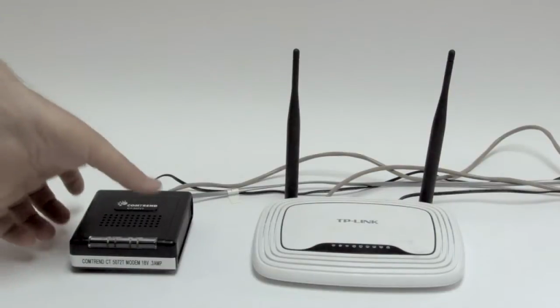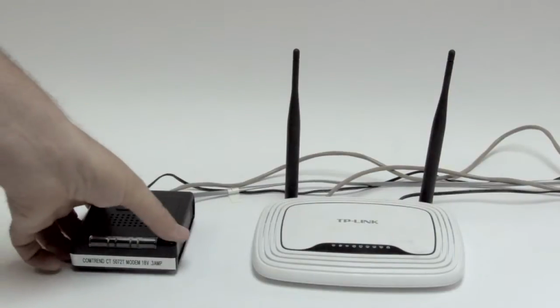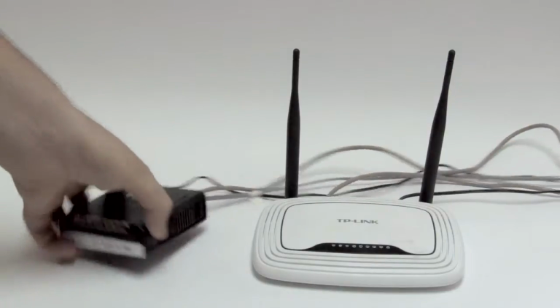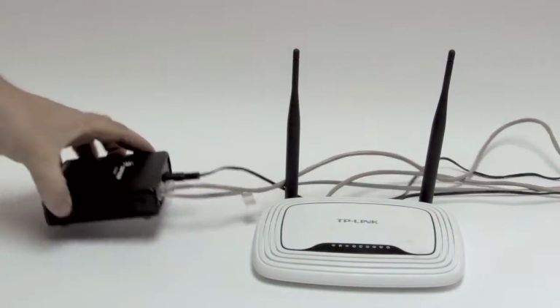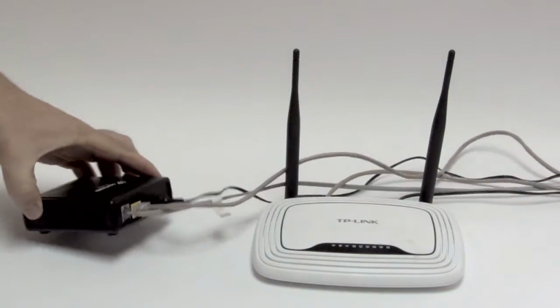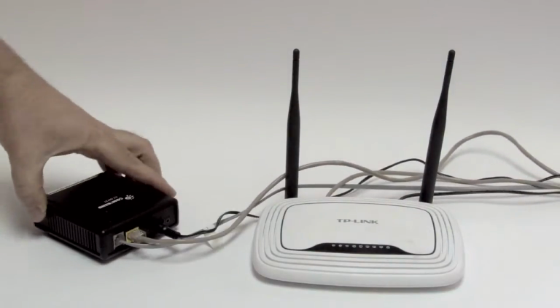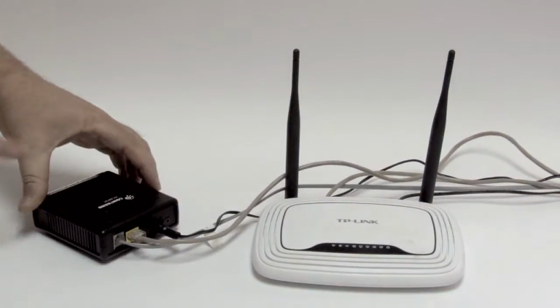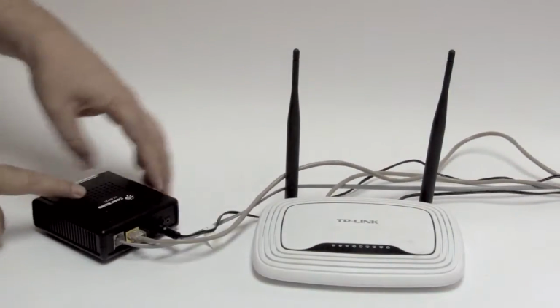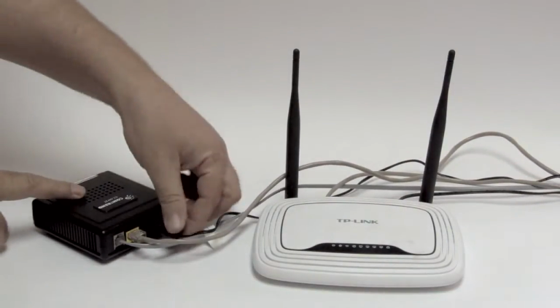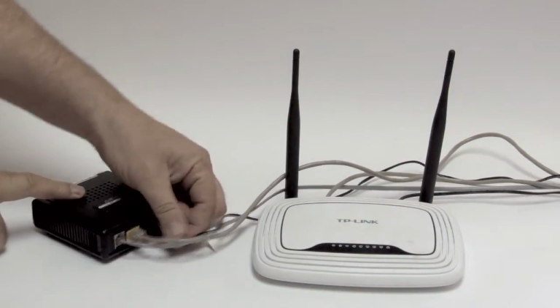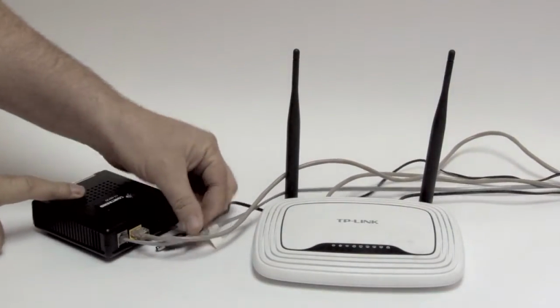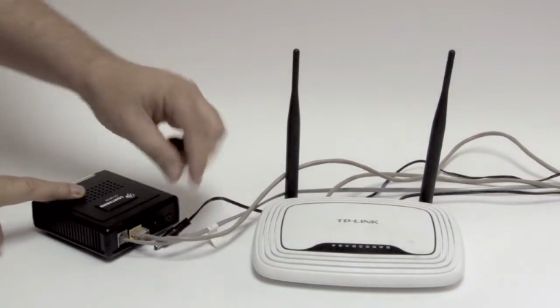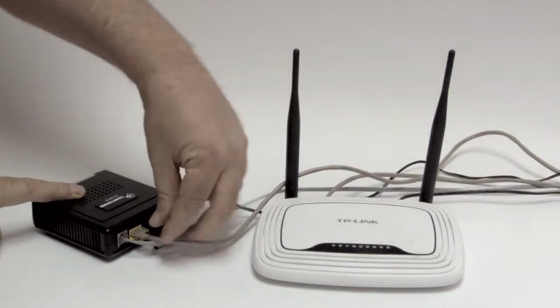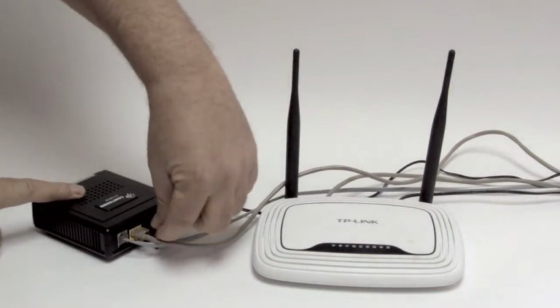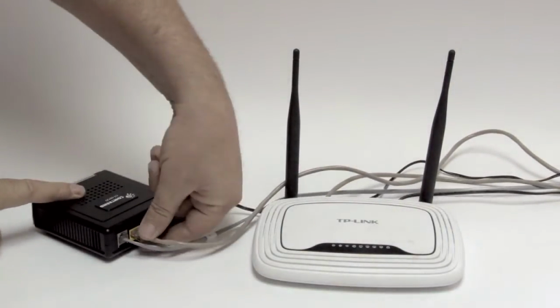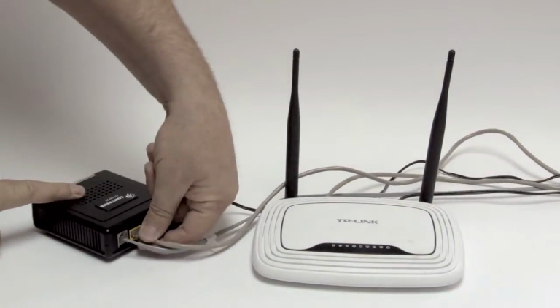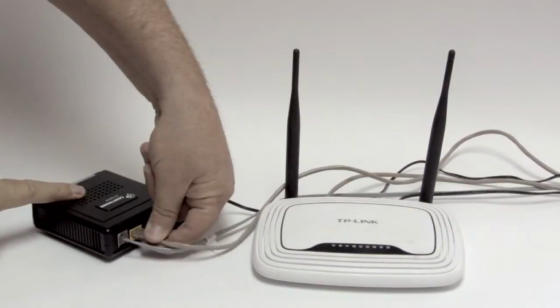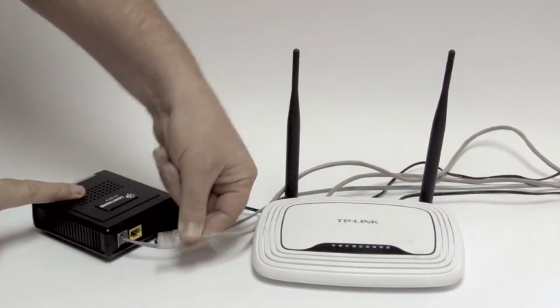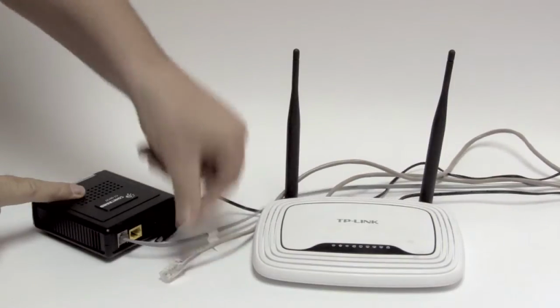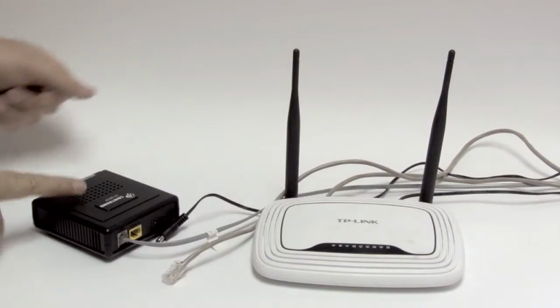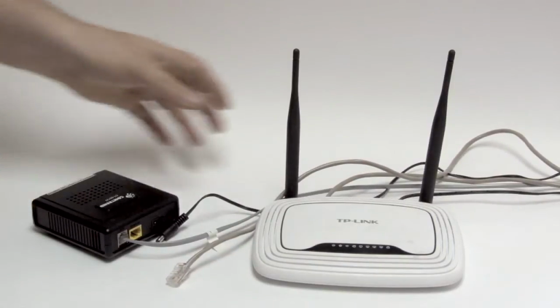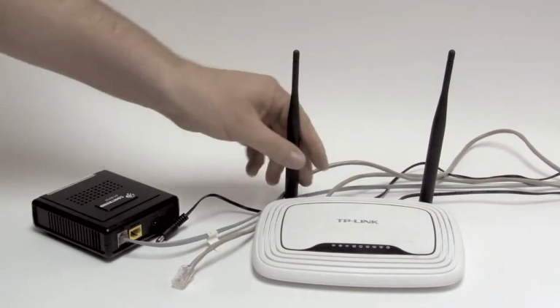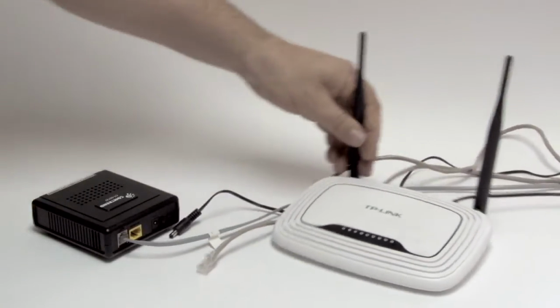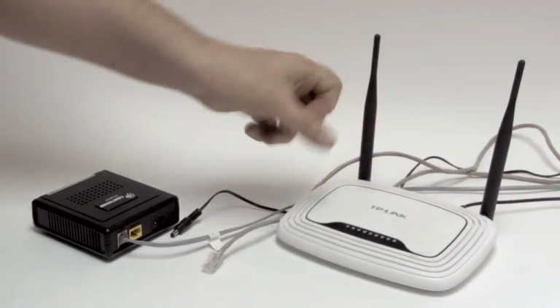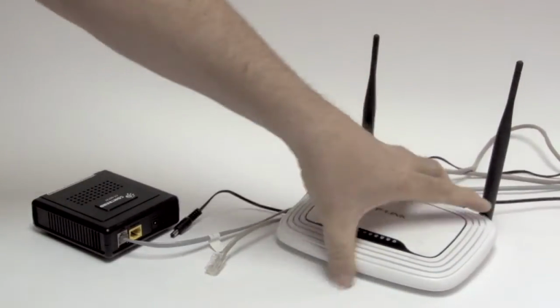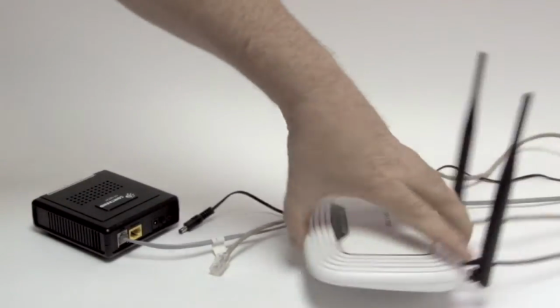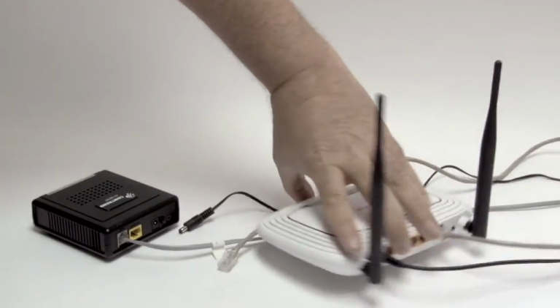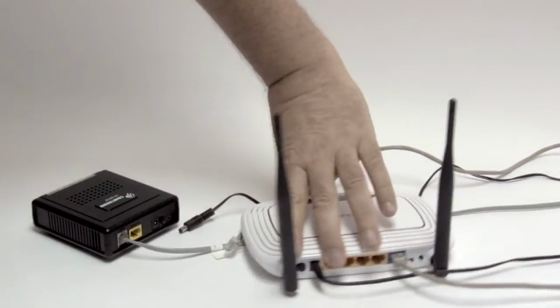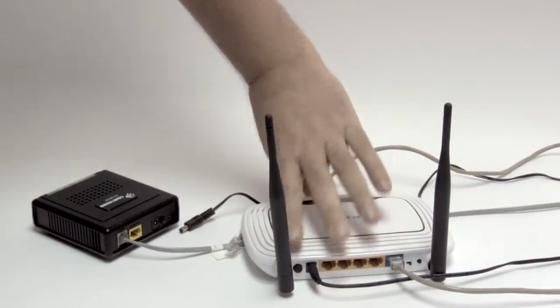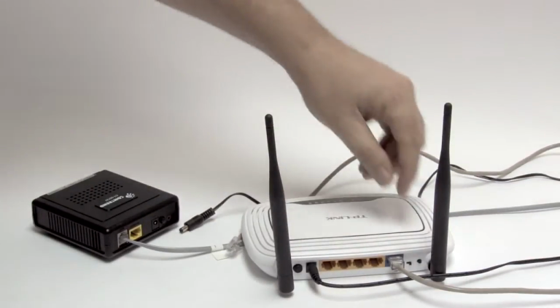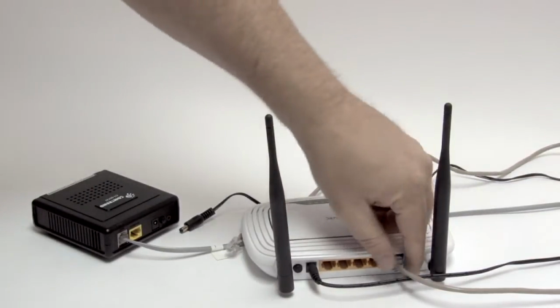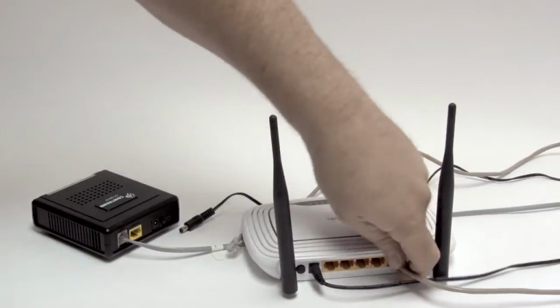If you have a wireless router, at the same time you unplug your modem, unplug your router's power cord and the ethernet cord that goes into the router and wait 30 seconds.